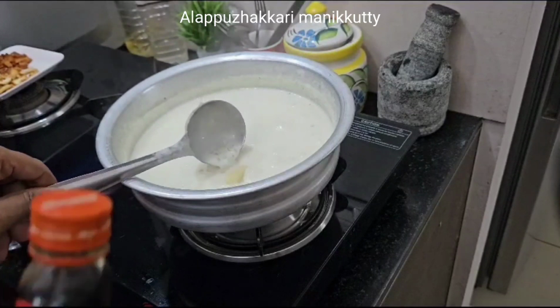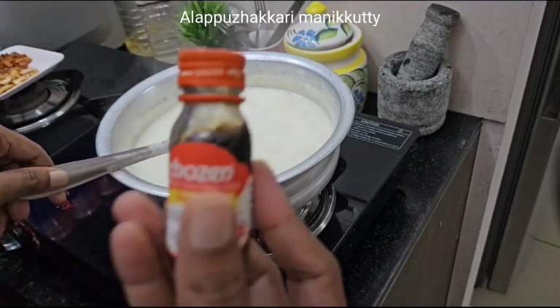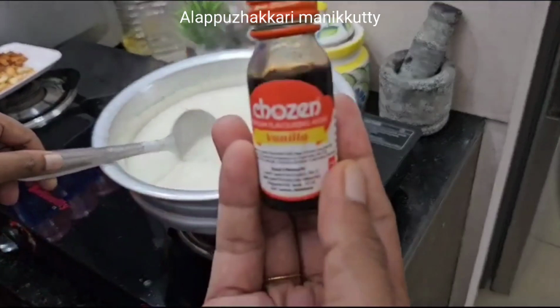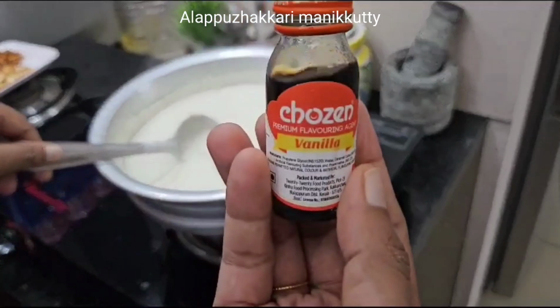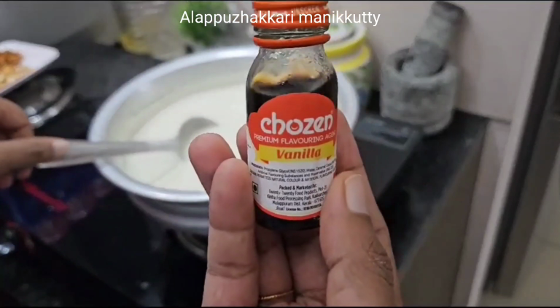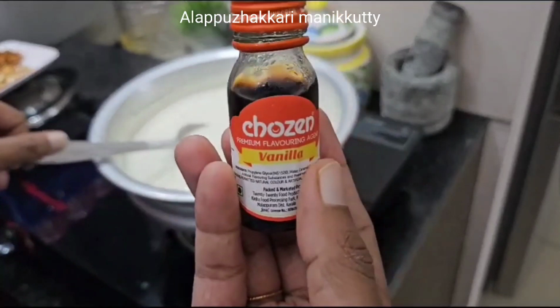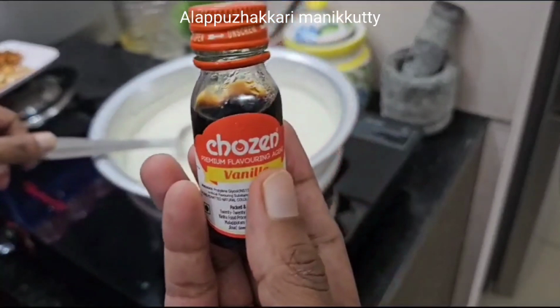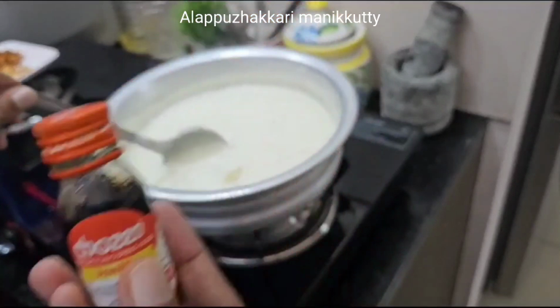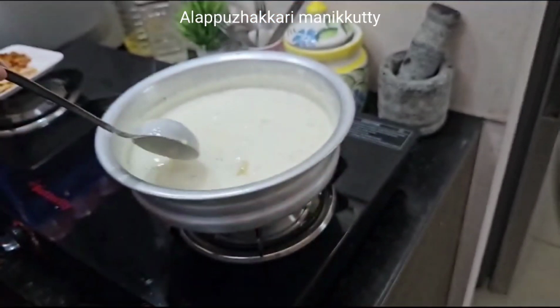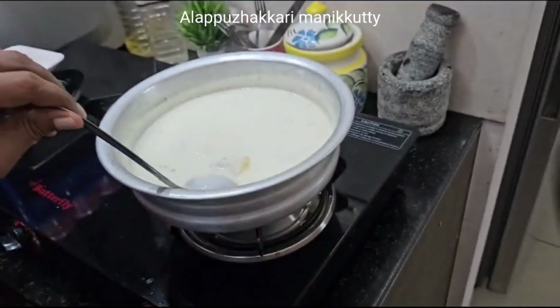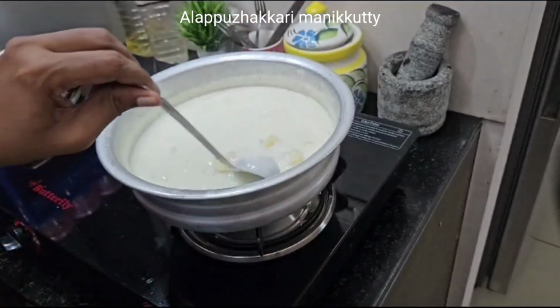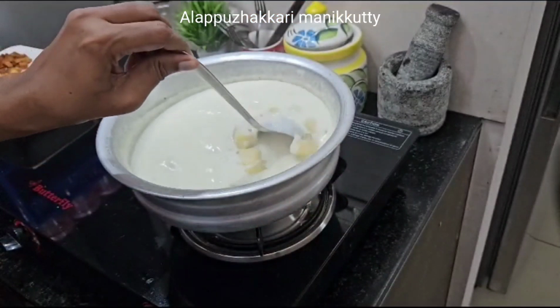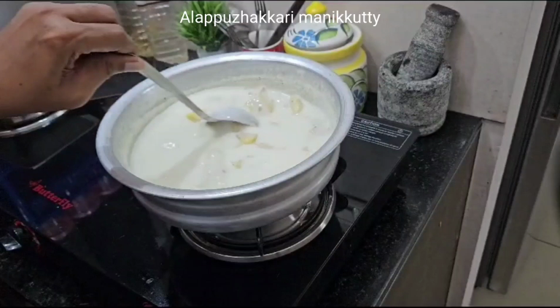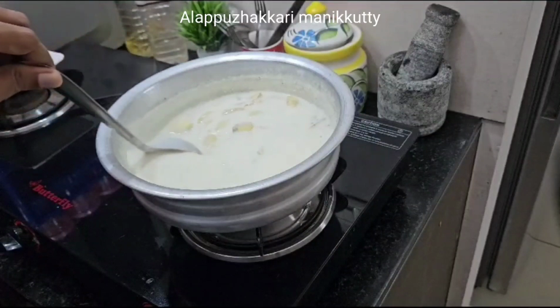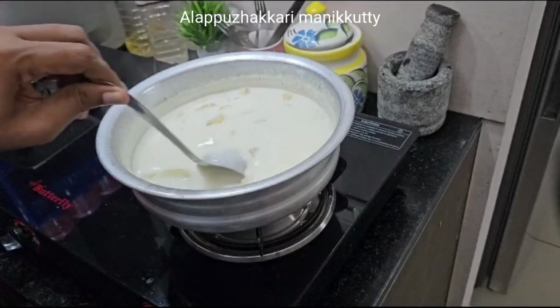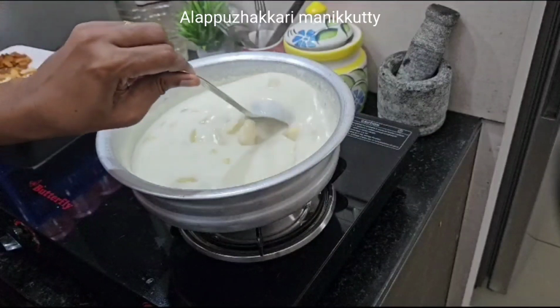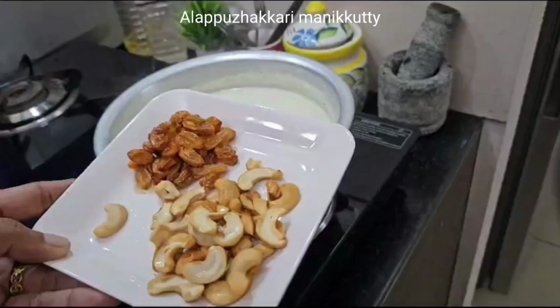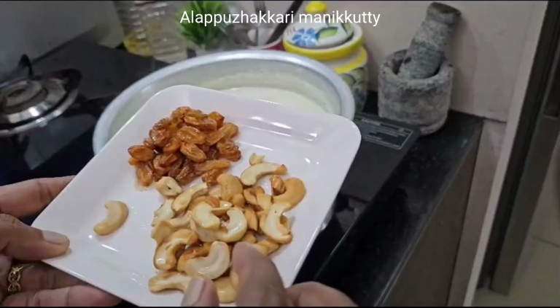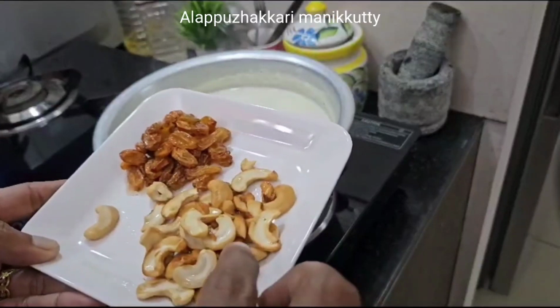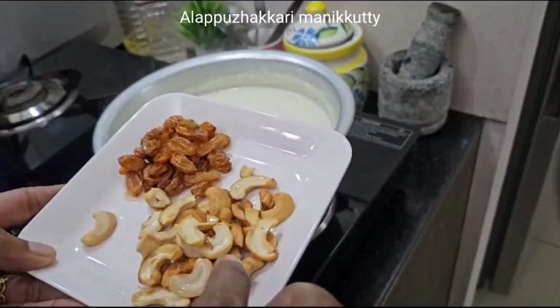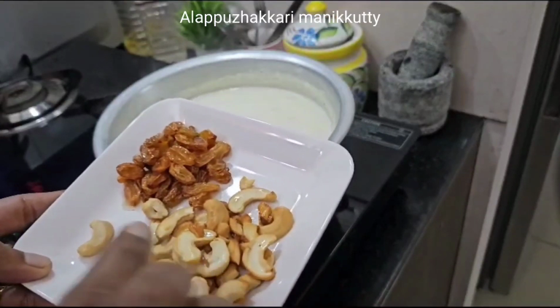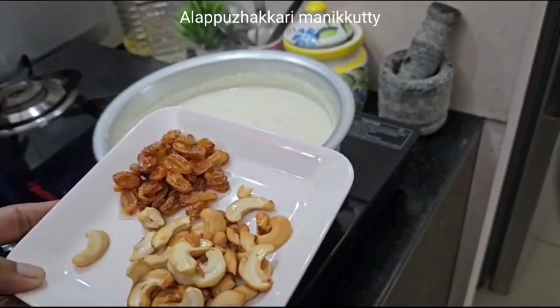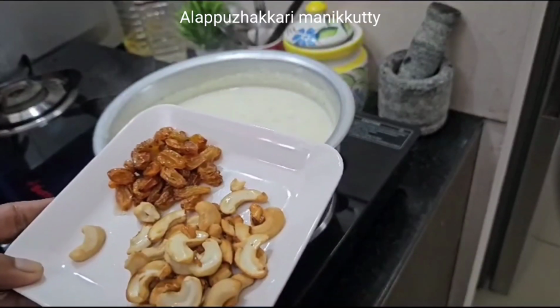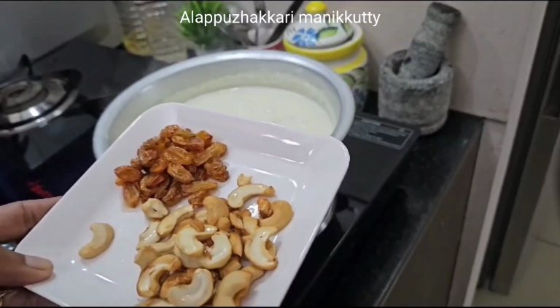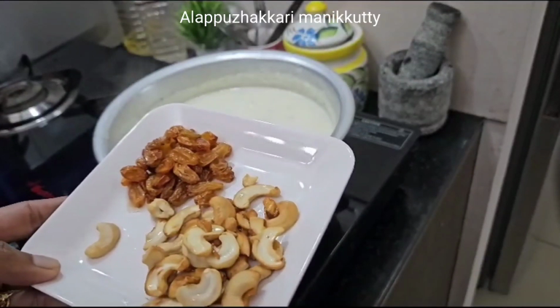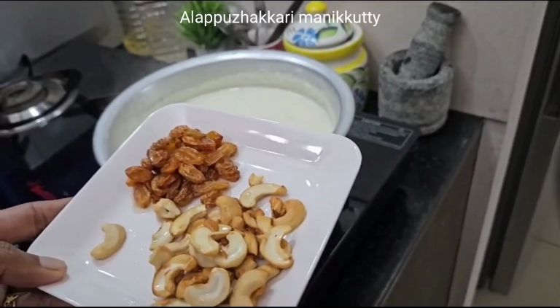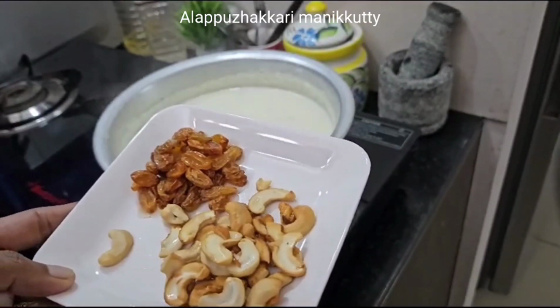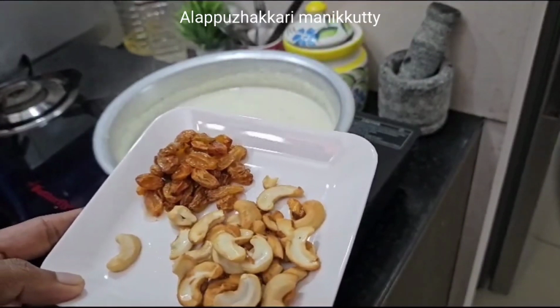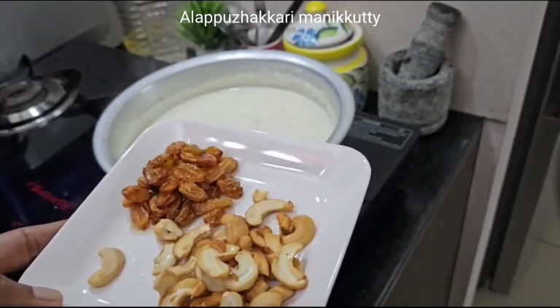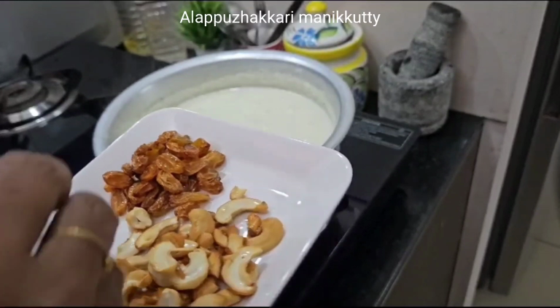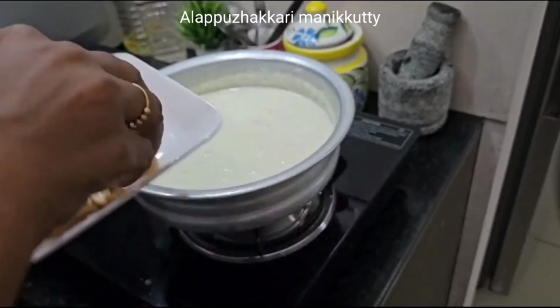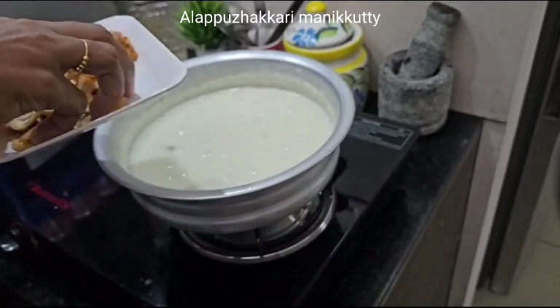I will add a little vanilla and a little bit of vanilla. I will add some kismis to the rice. I will add the curry to the rice.